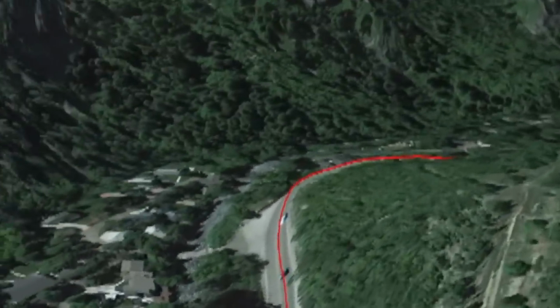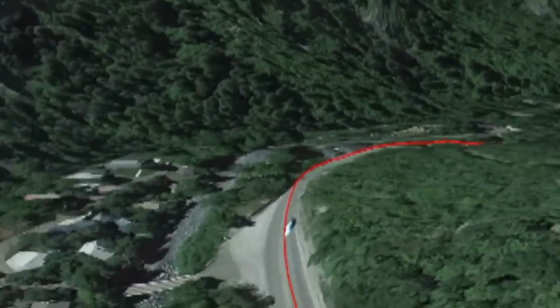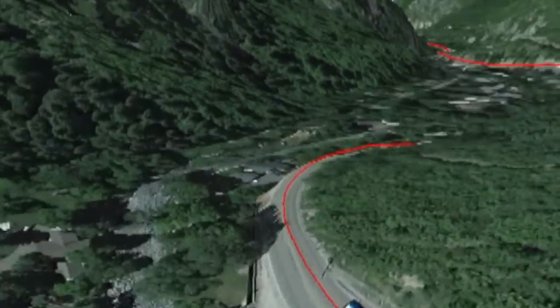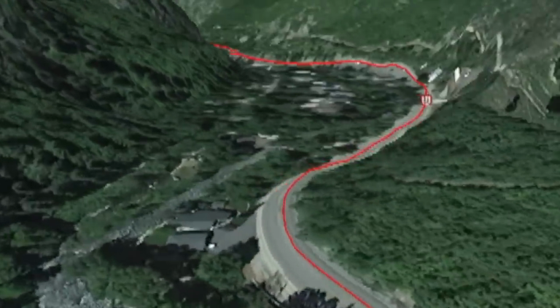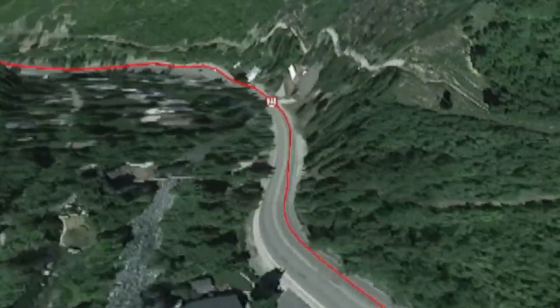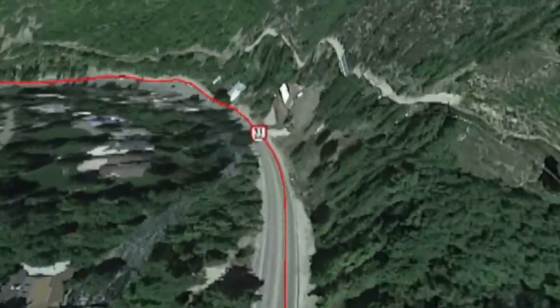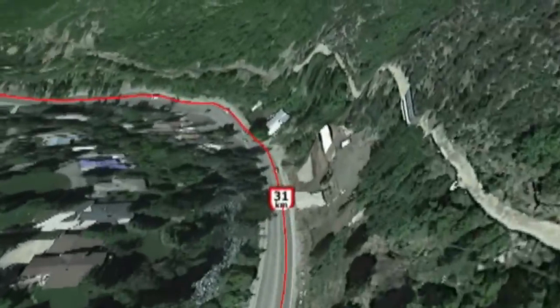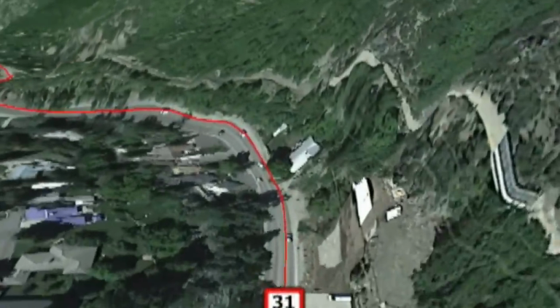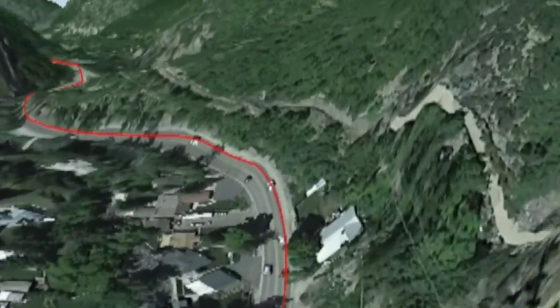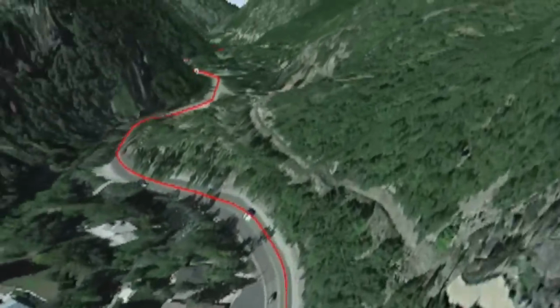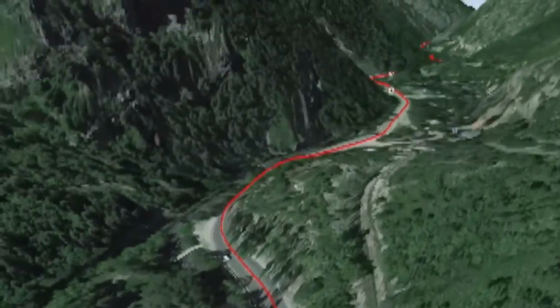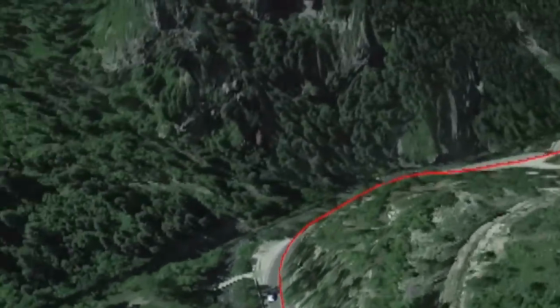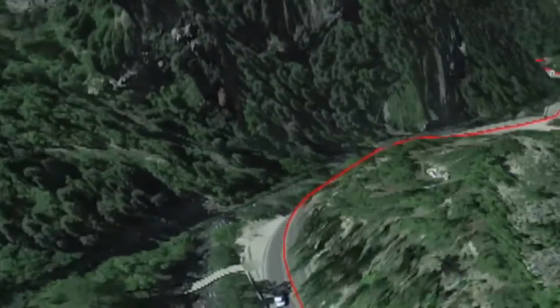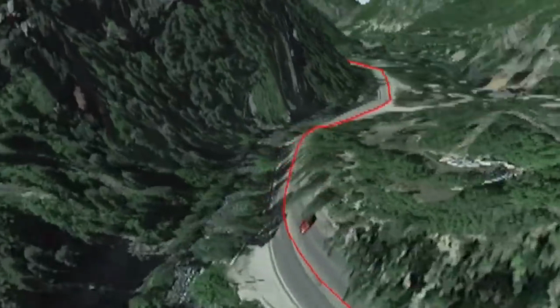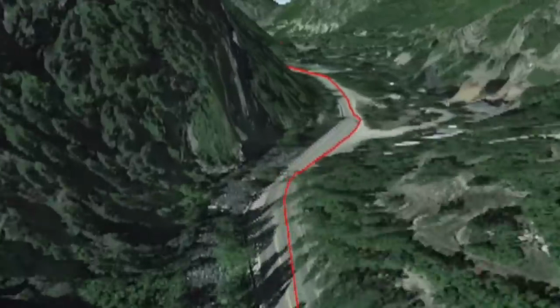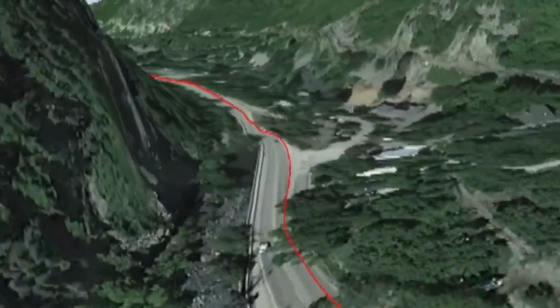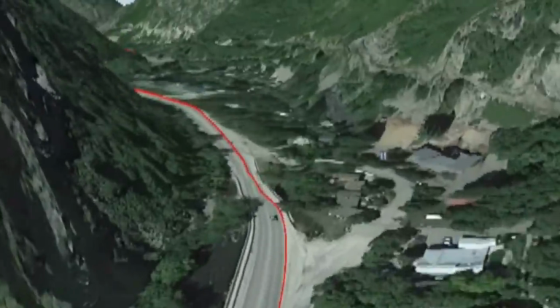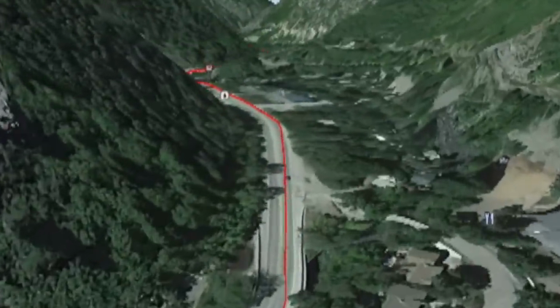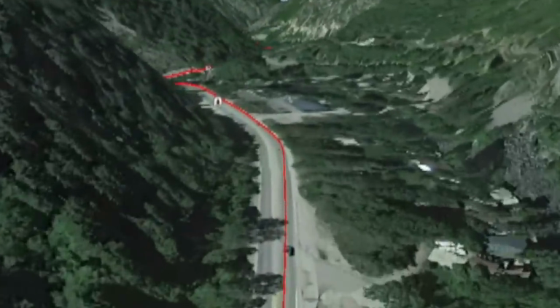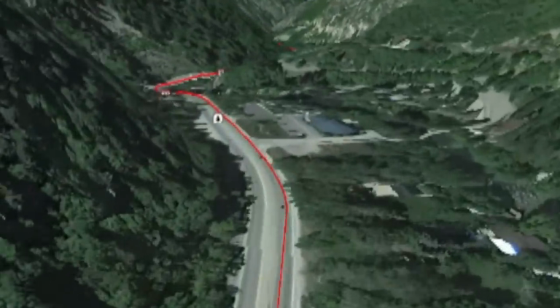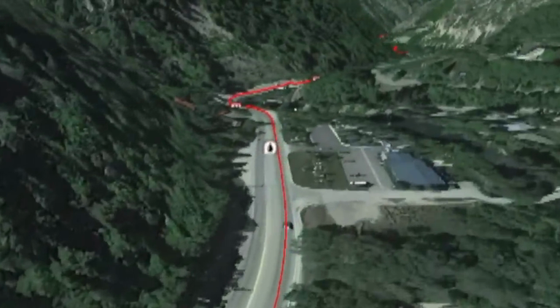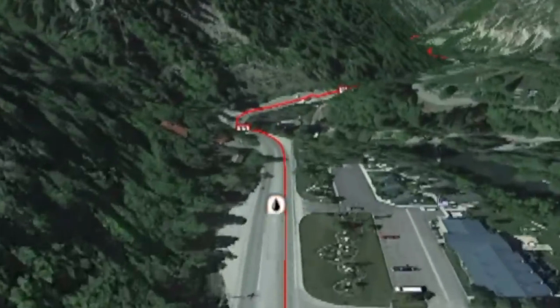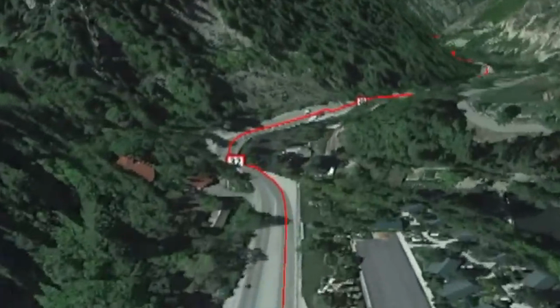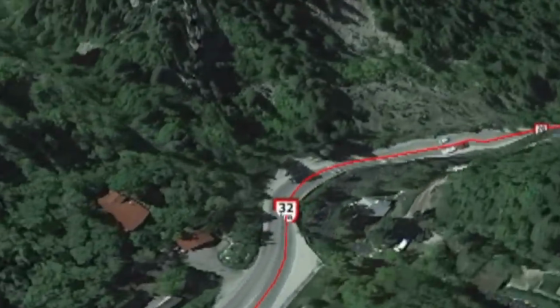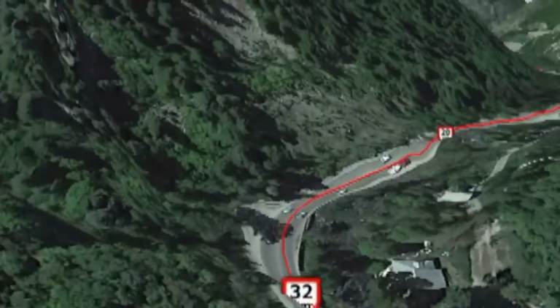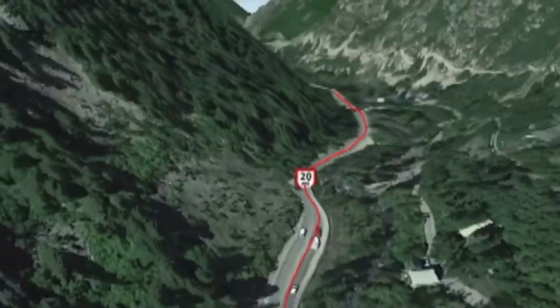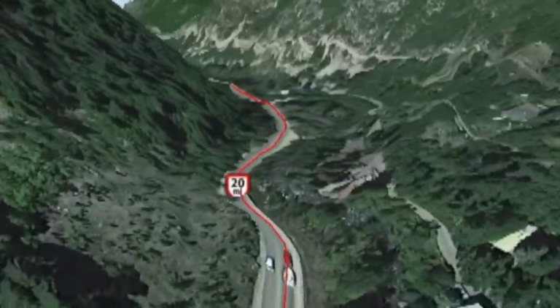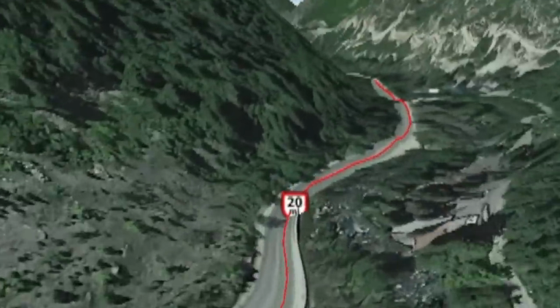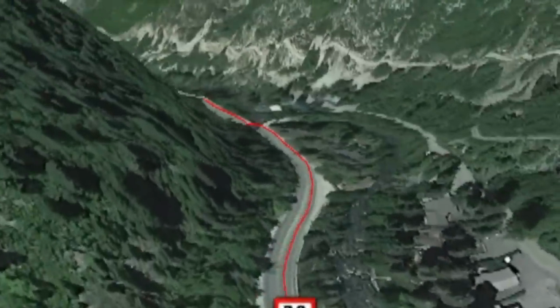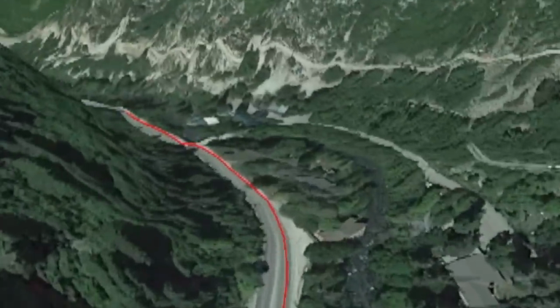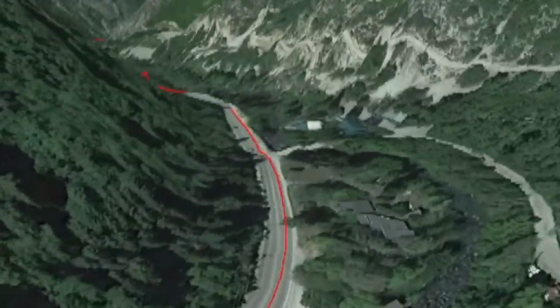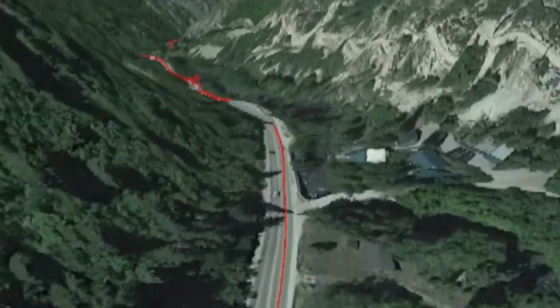This iconic section of the course through Ogden Canyon is what most people identify with the Ogden Marathon. The steep and lush canyon walls provide shade, and the Ogden River runs alongside you for the next several miles.